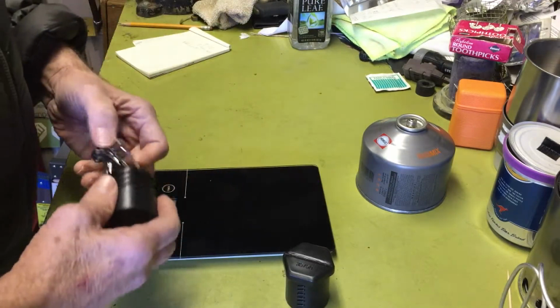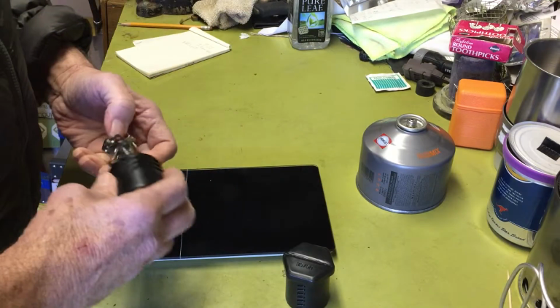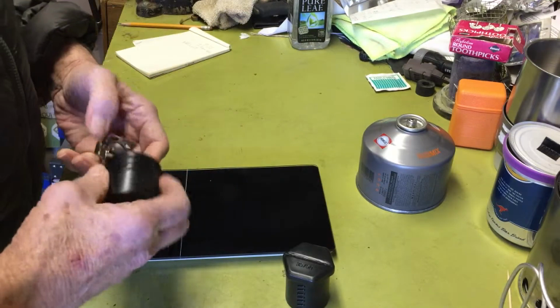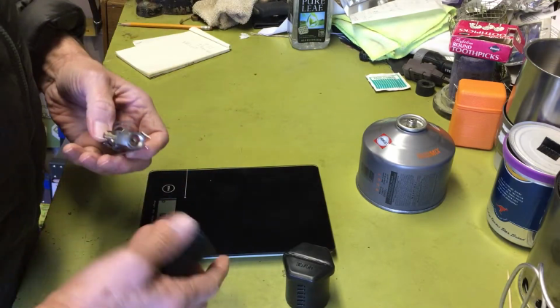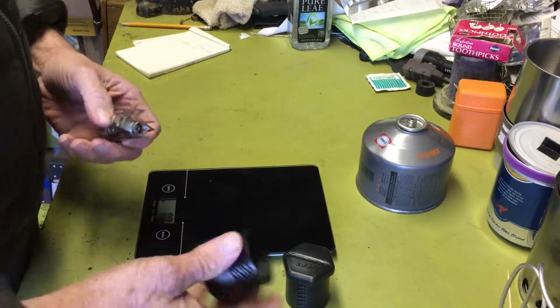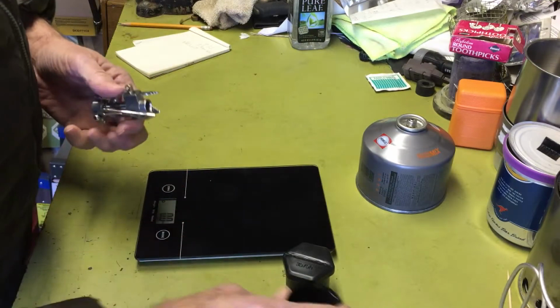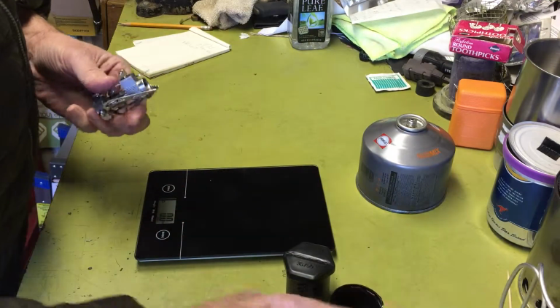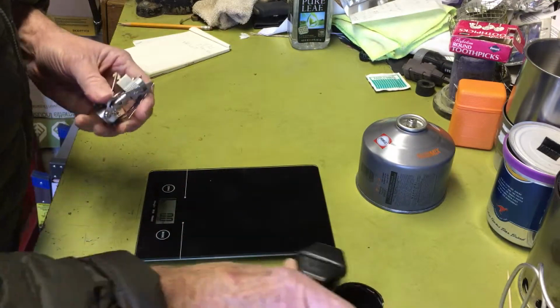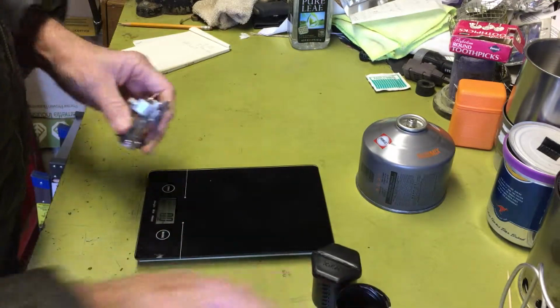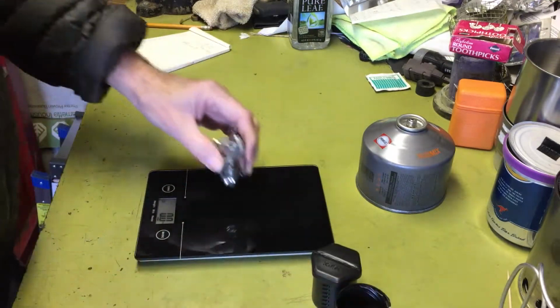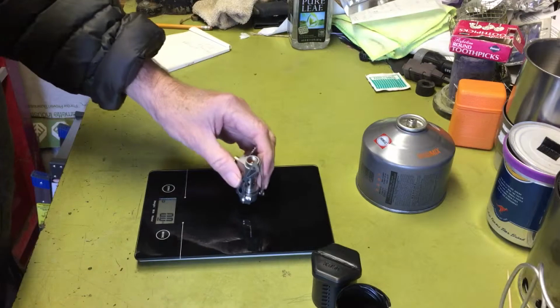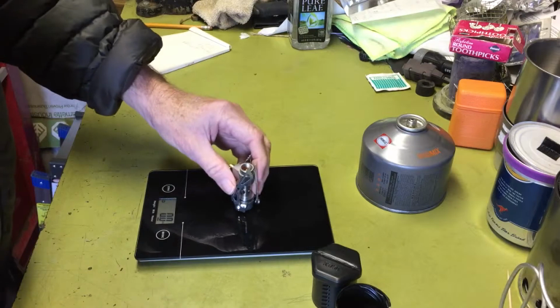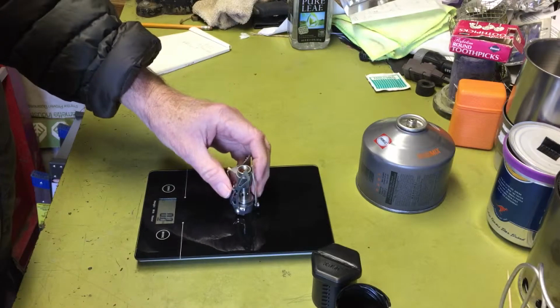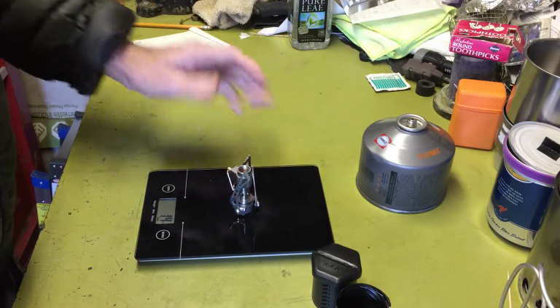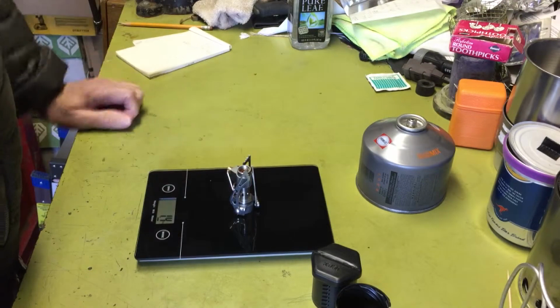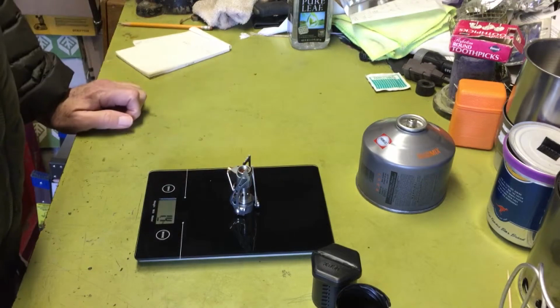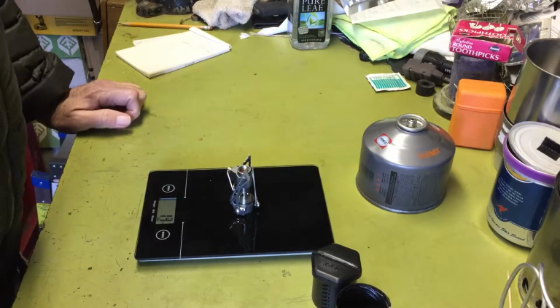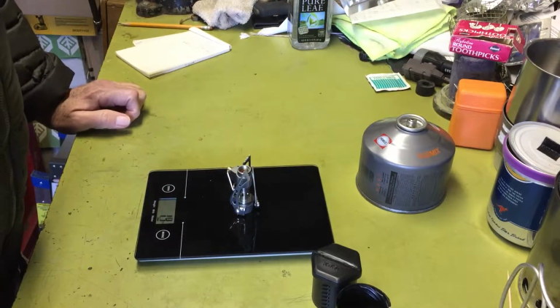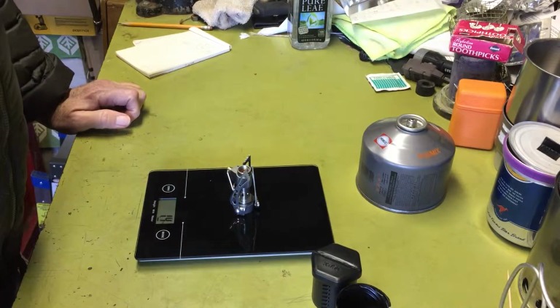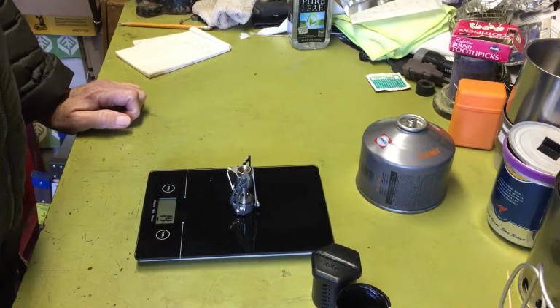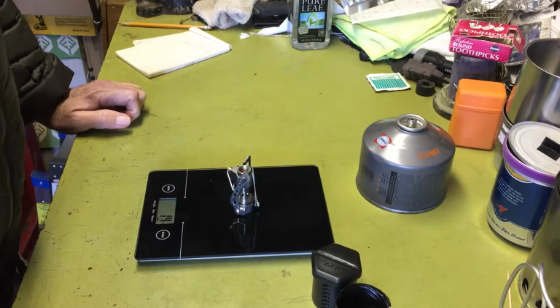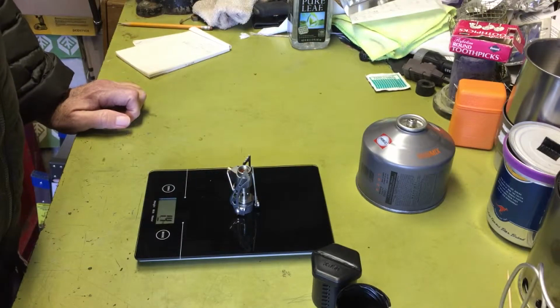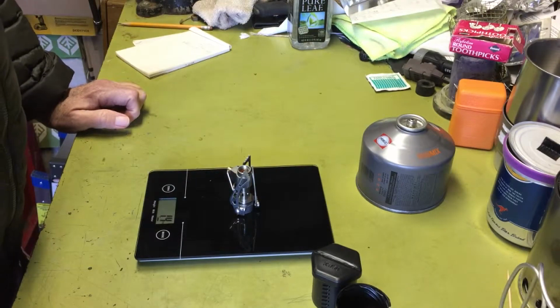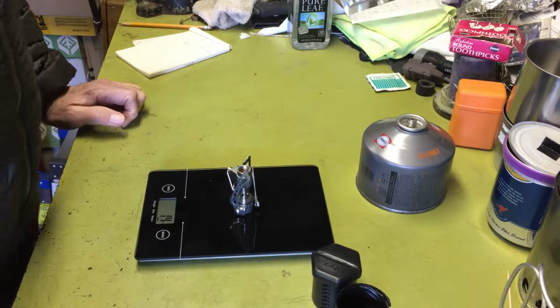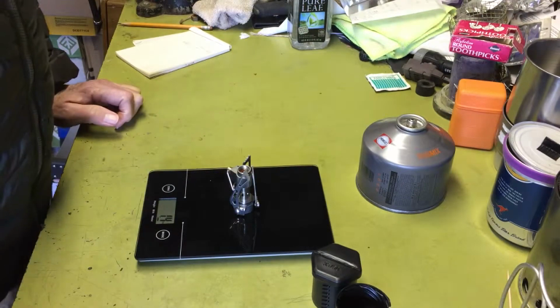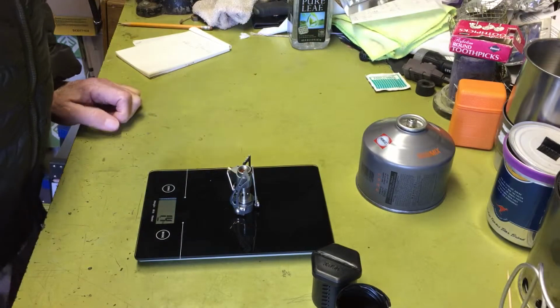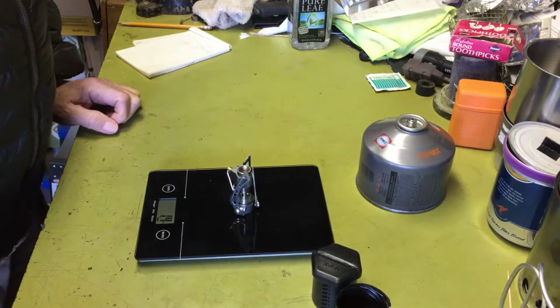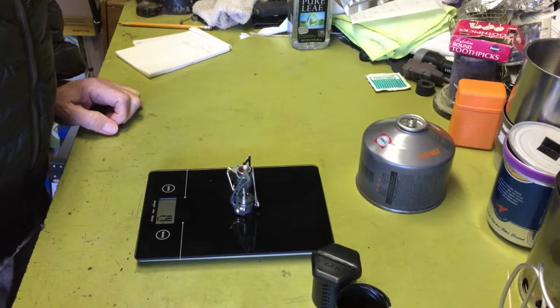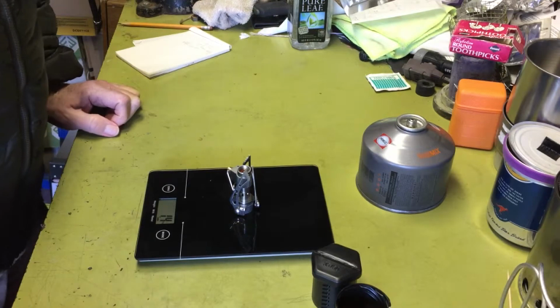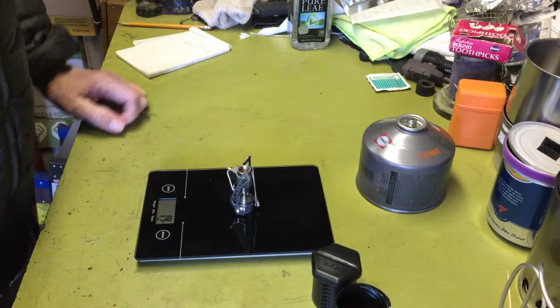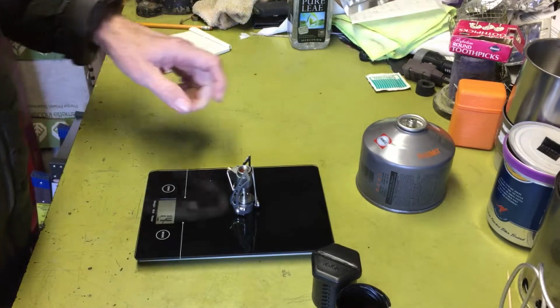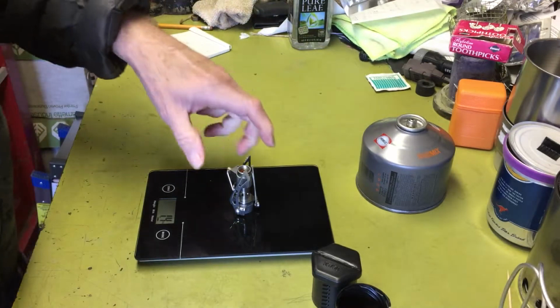The stove by itself, without the little case, is 1.4 ounces. Nice and light.